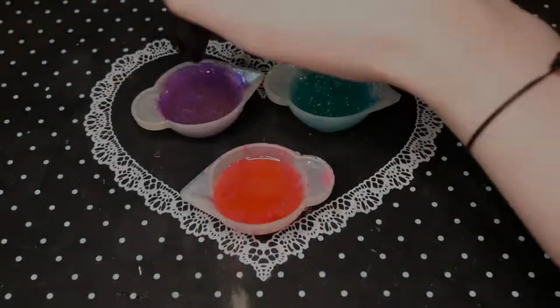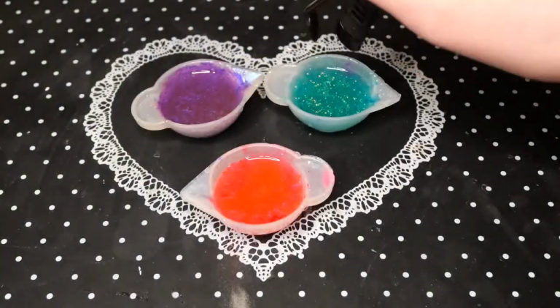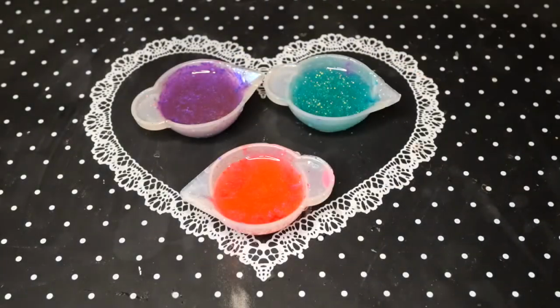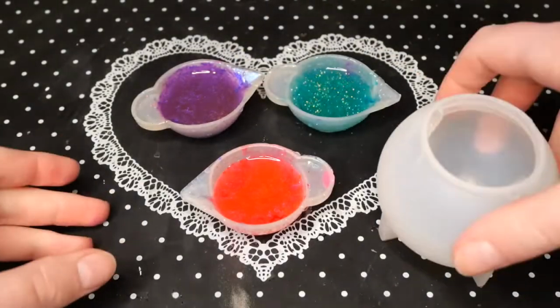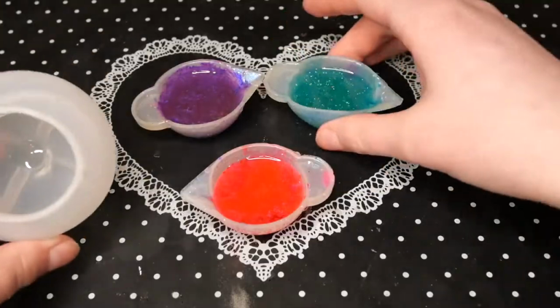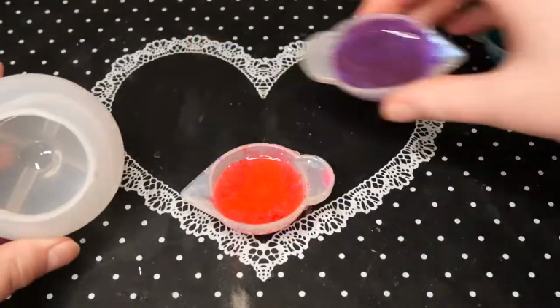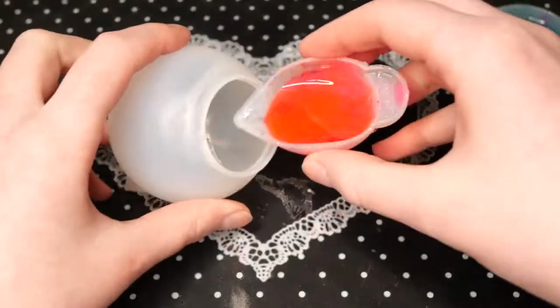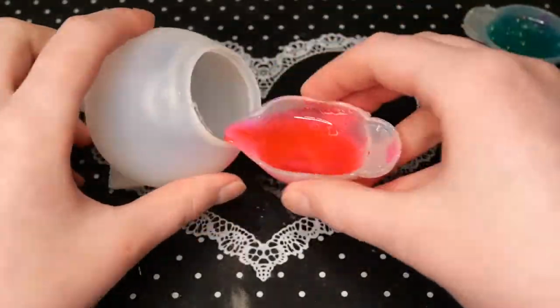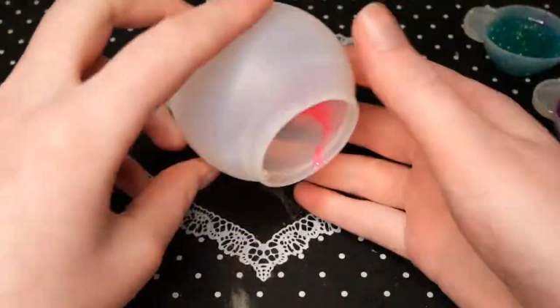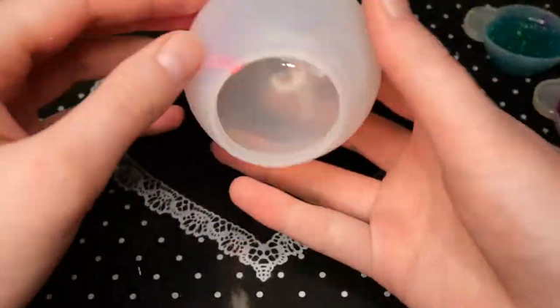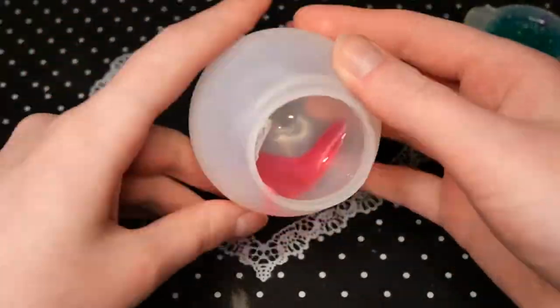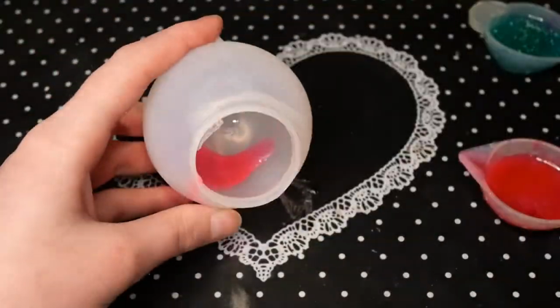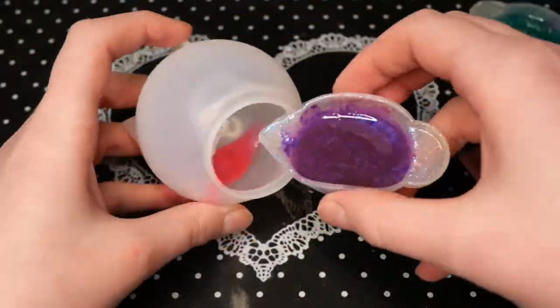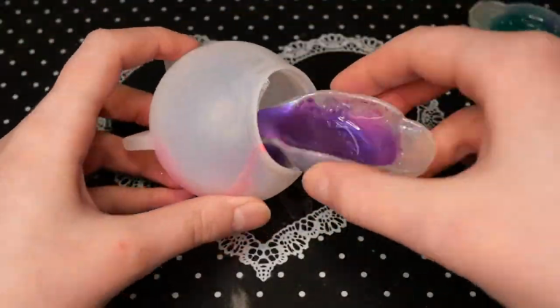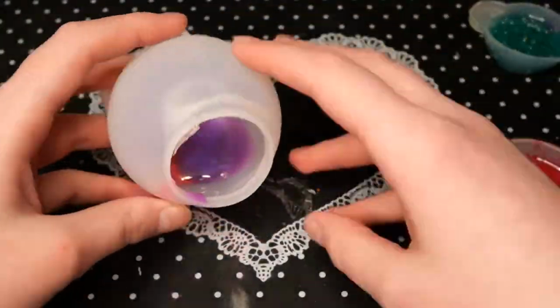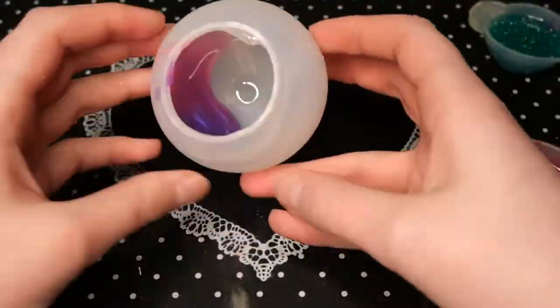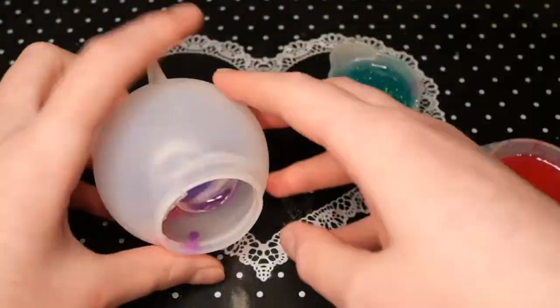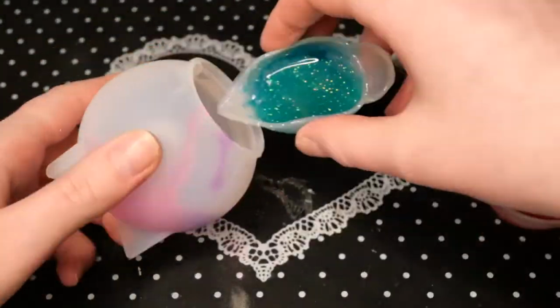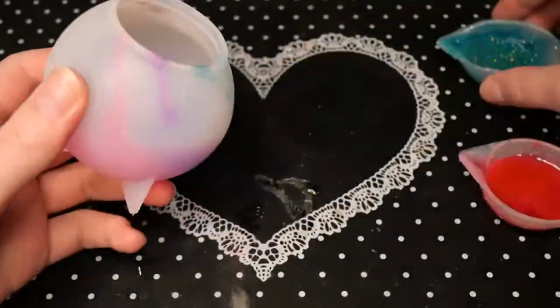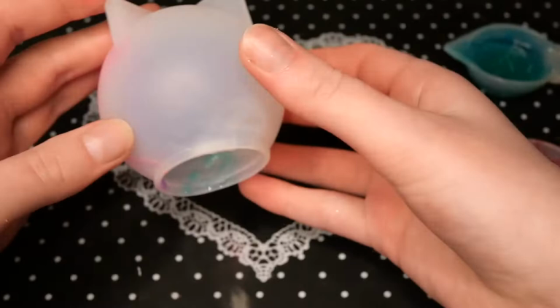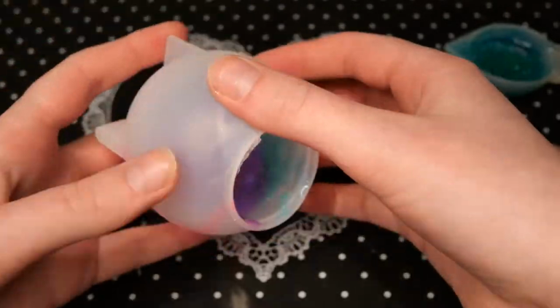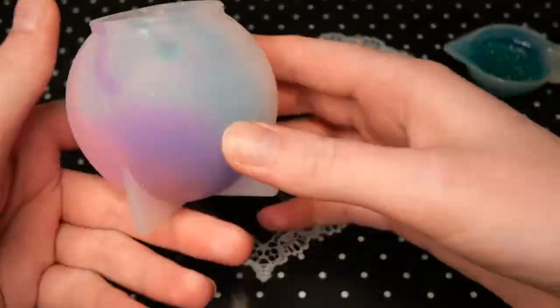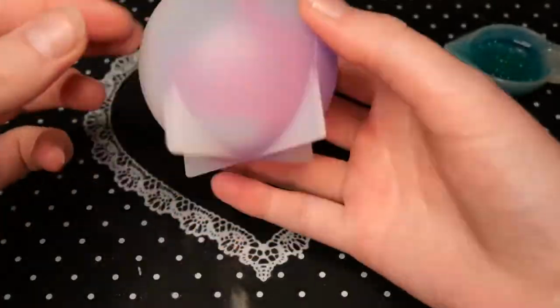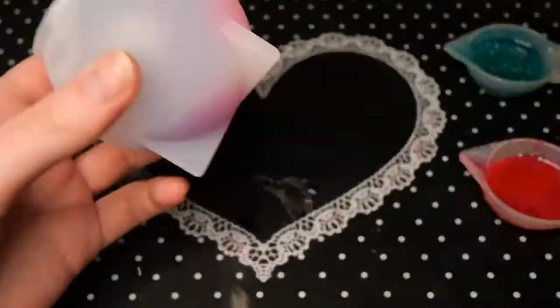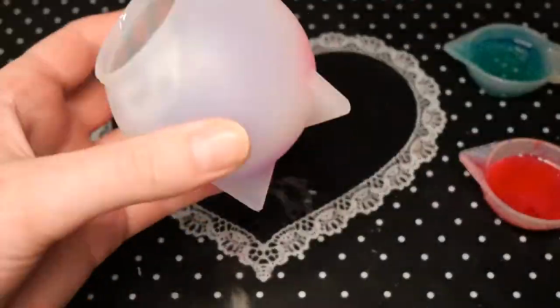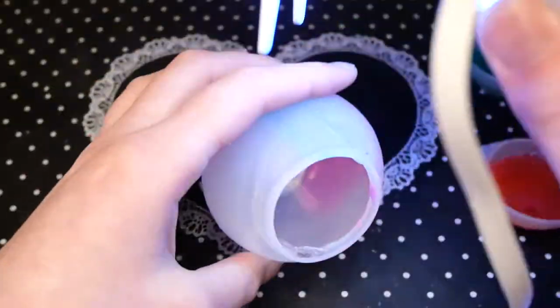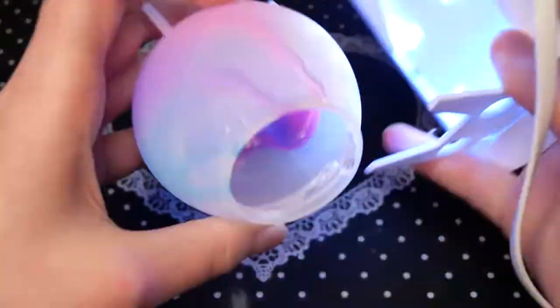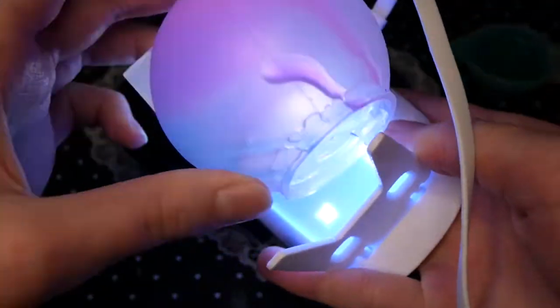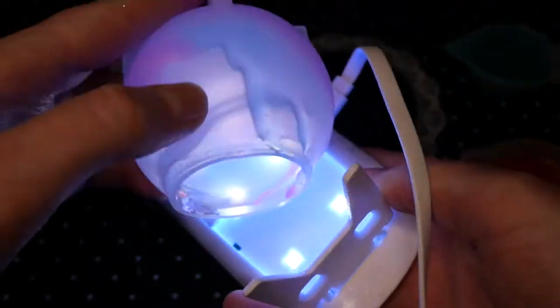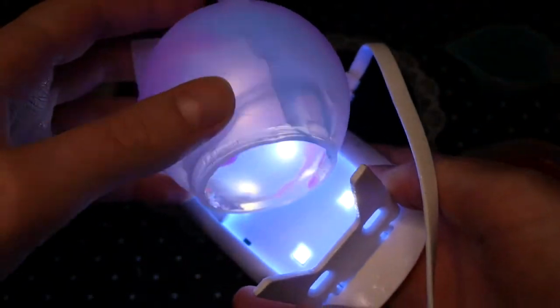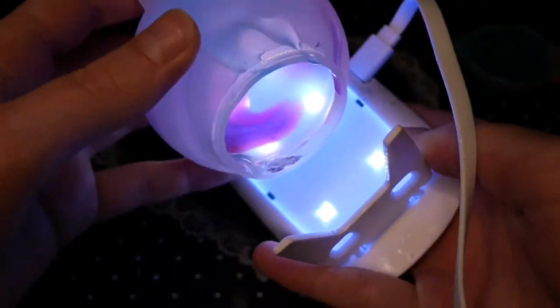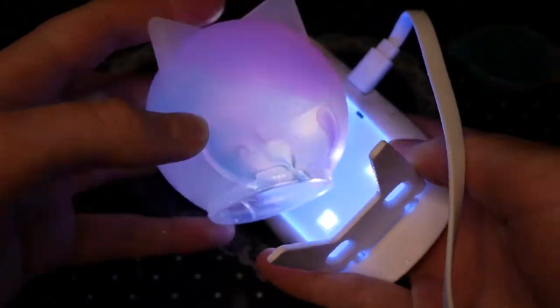I decided to try another variant where I also made a shell and then swirled the colors around on the outside with UV resin, cured that, and then filled the rest in with black.